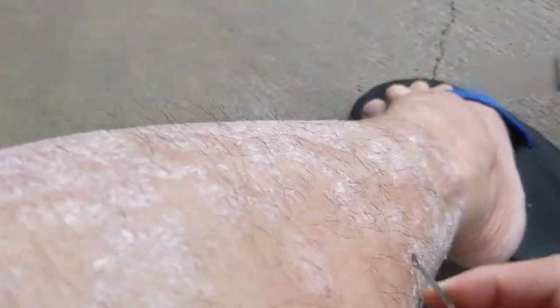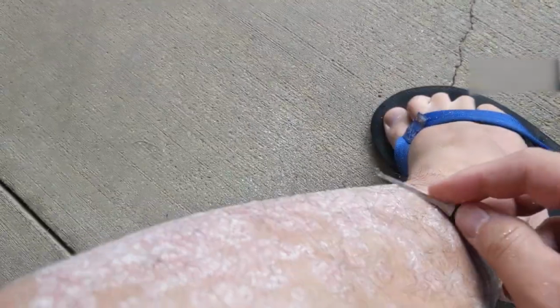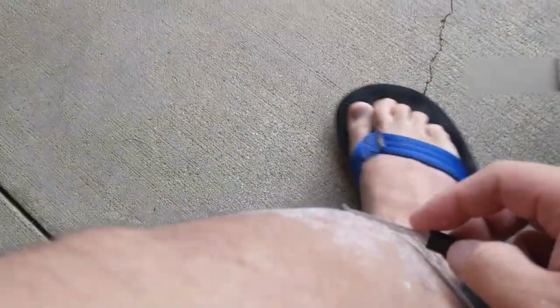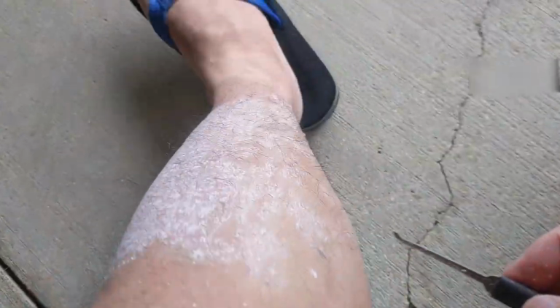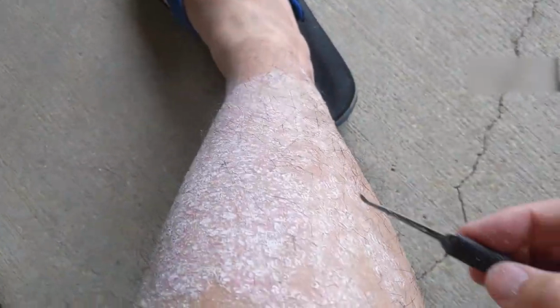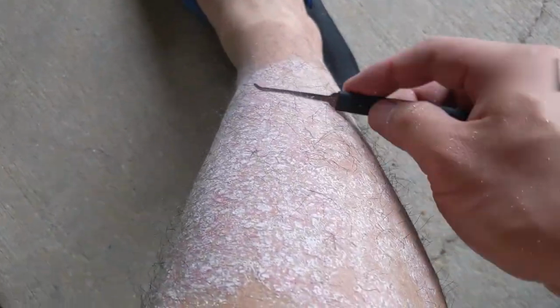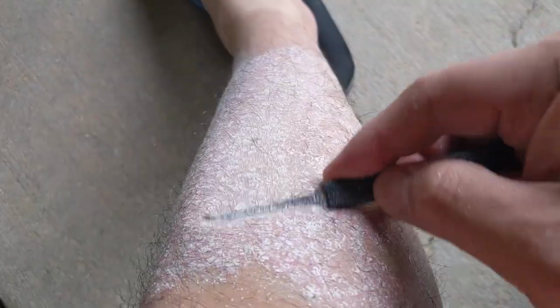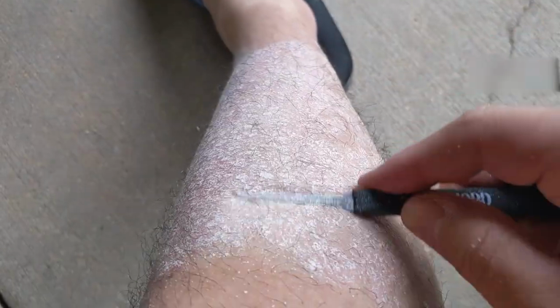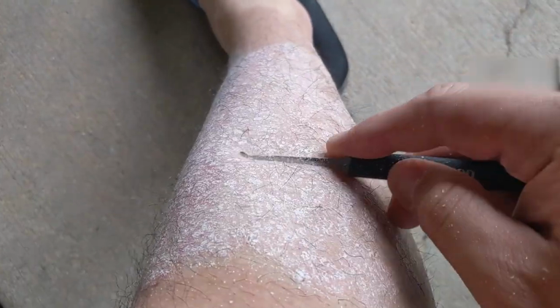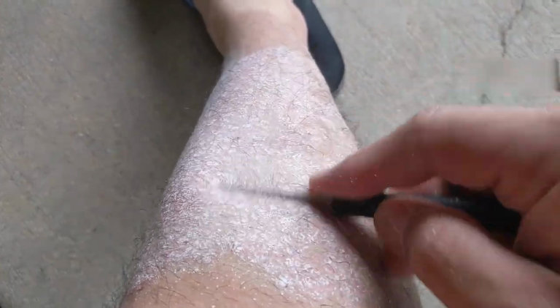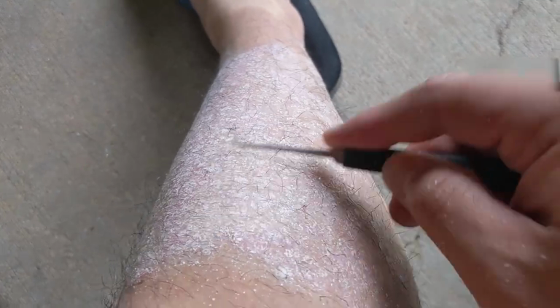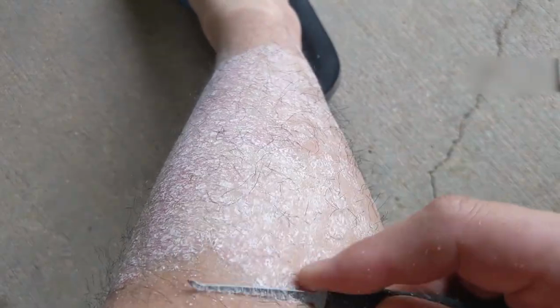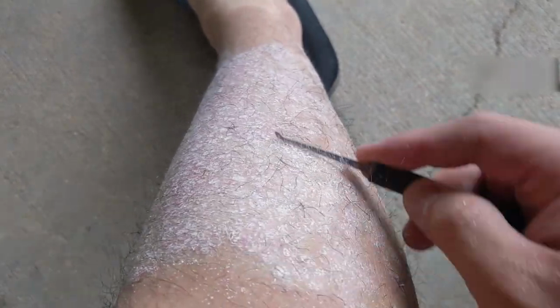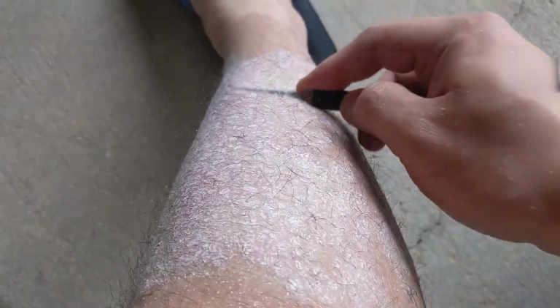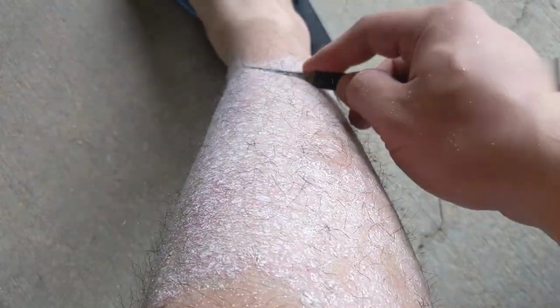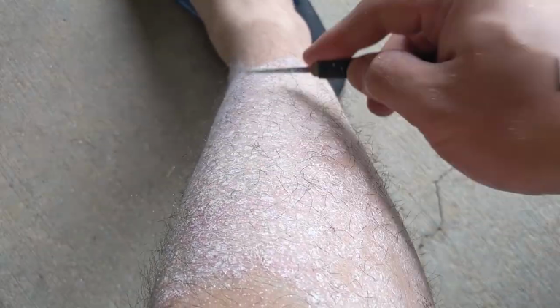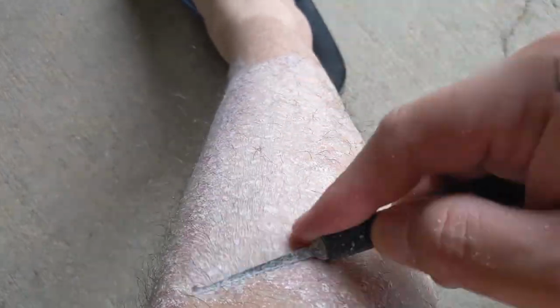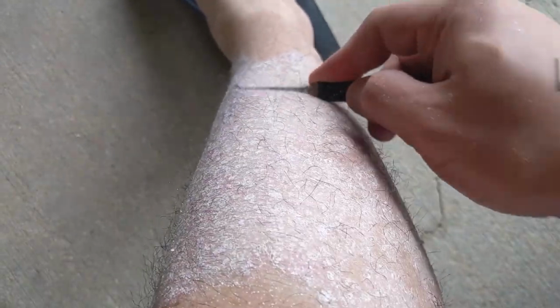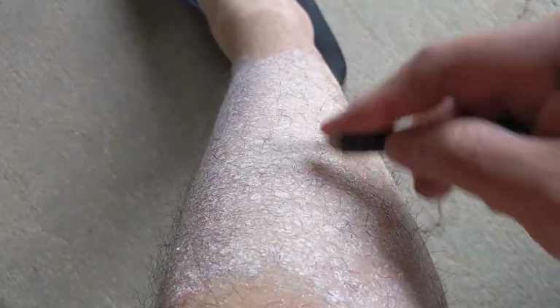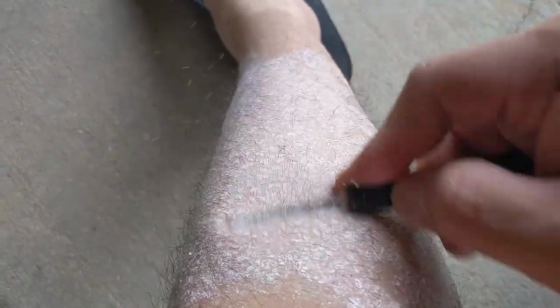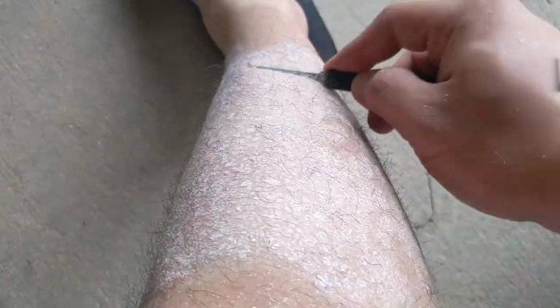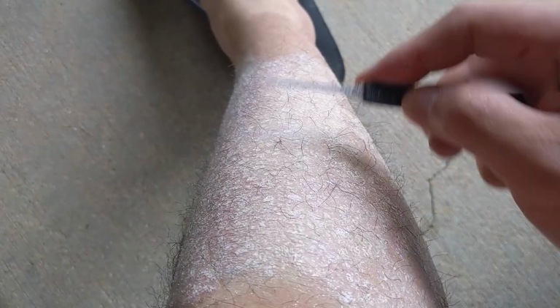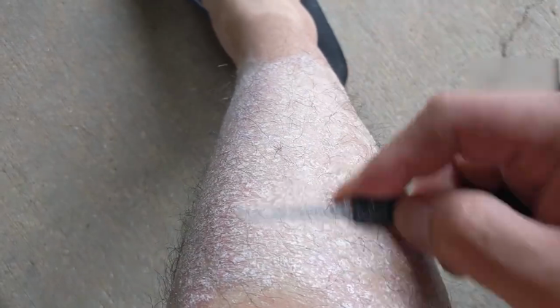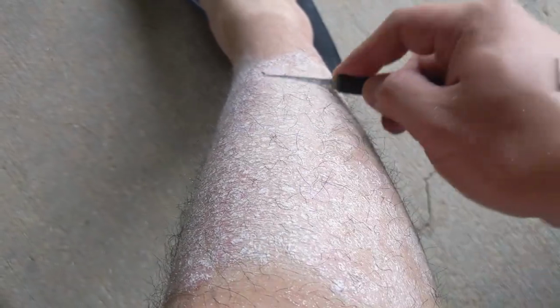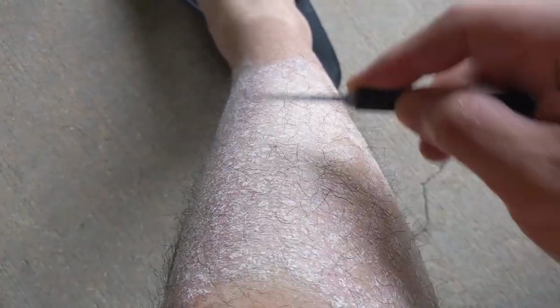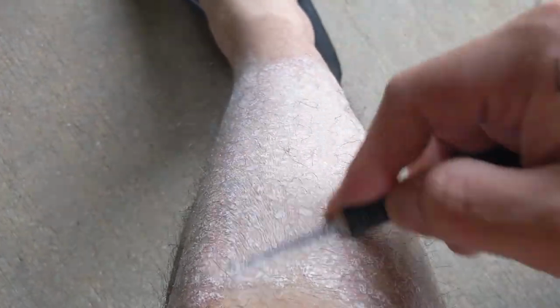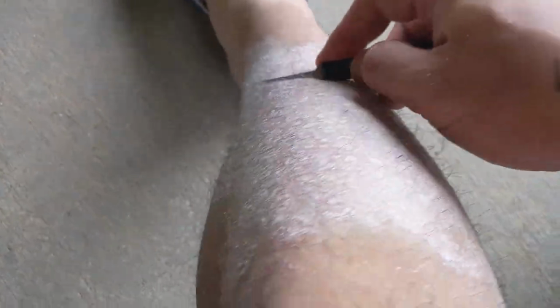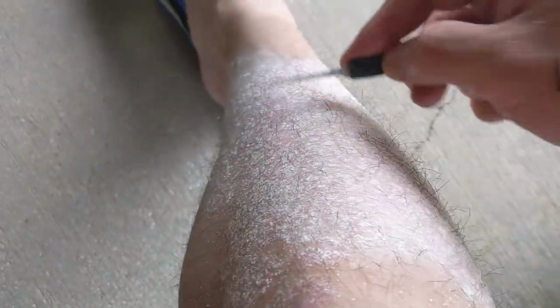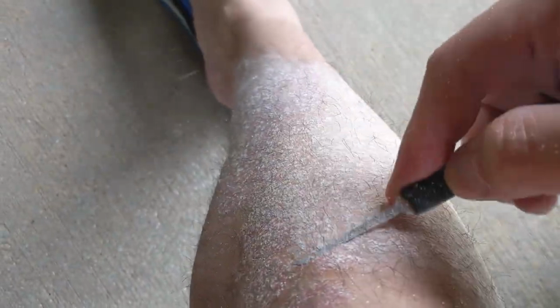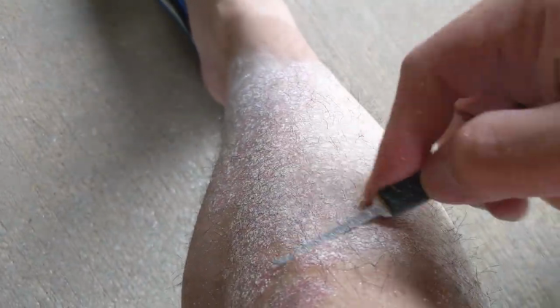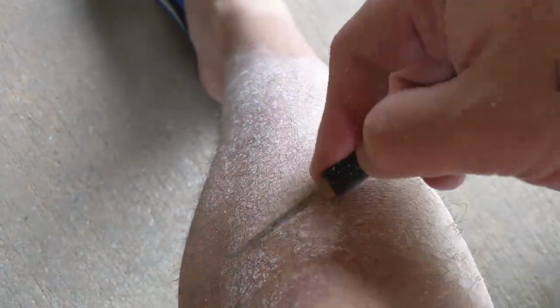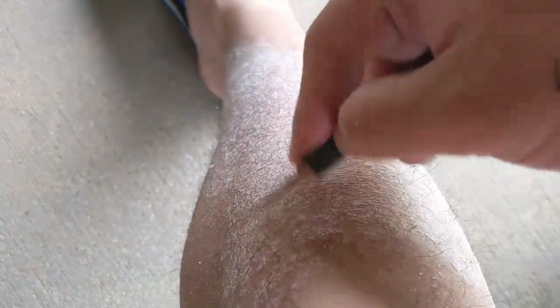That's about as far as we'll get with this leg. Always, always dusty — so many skin flakes.